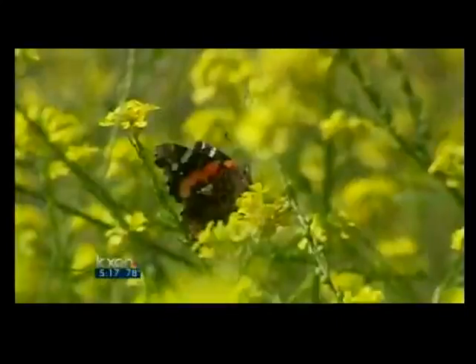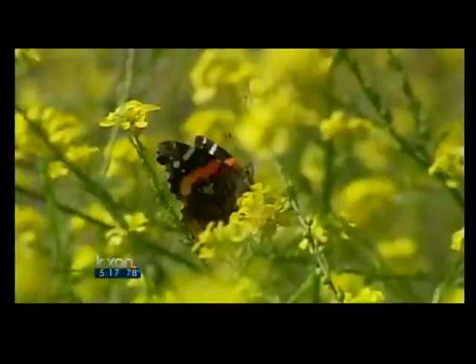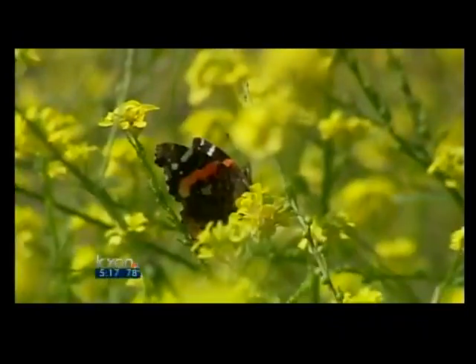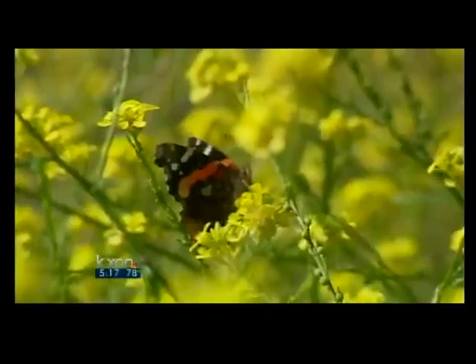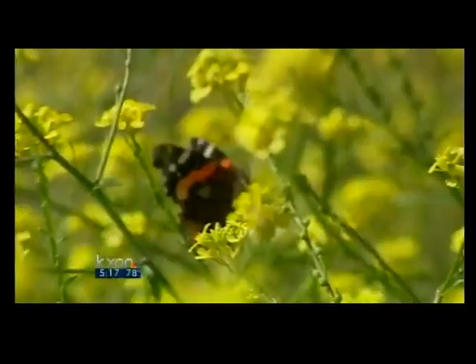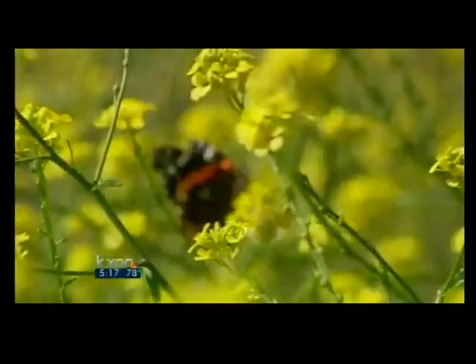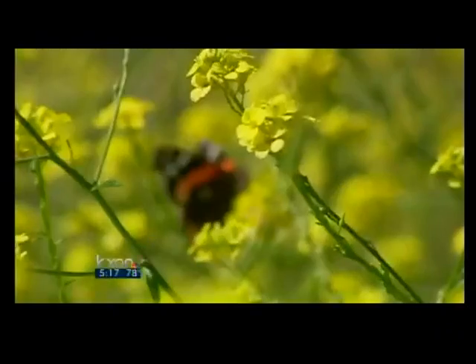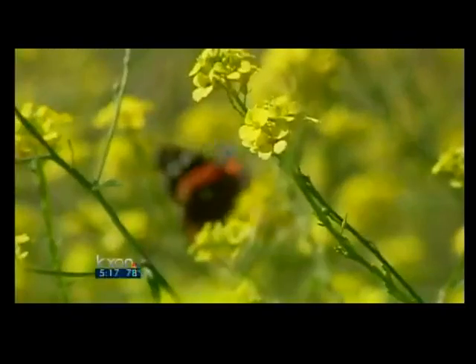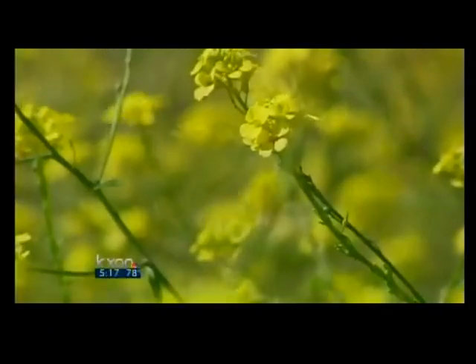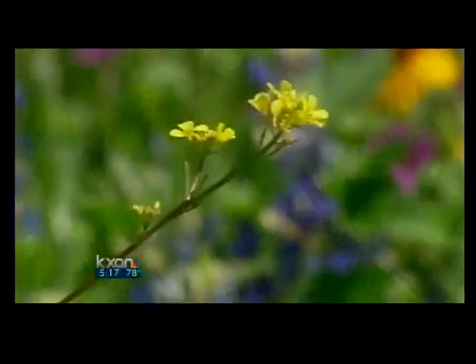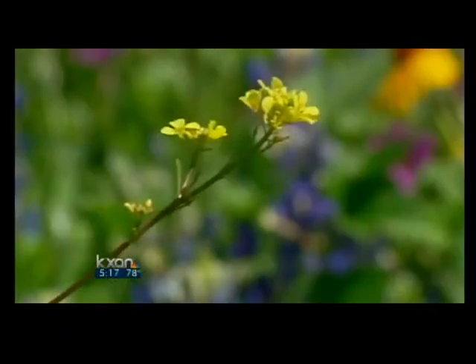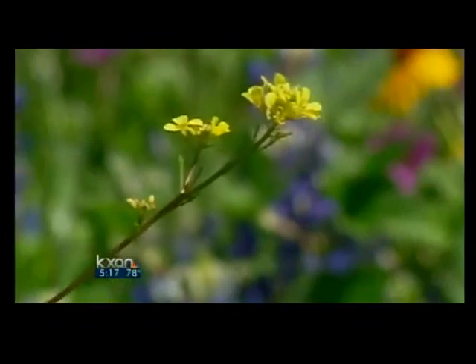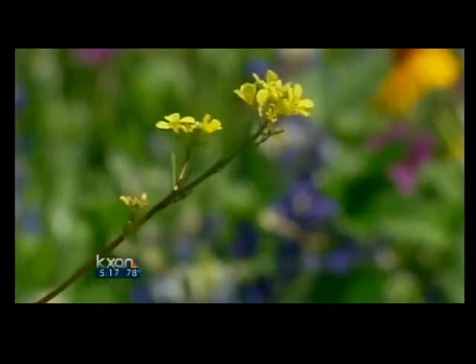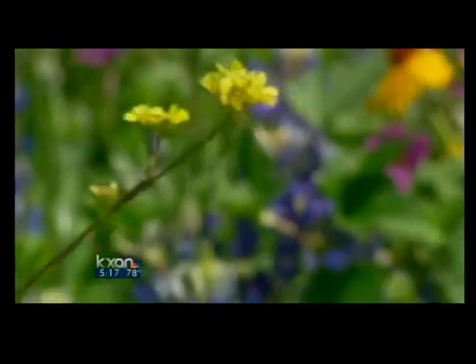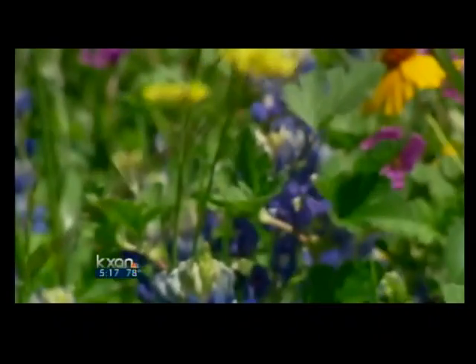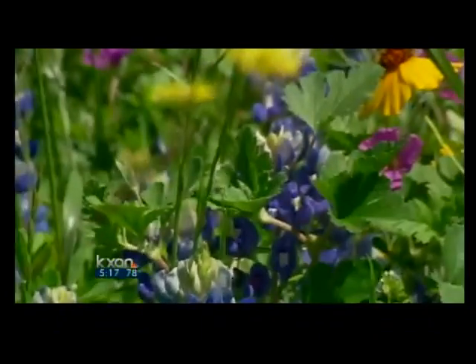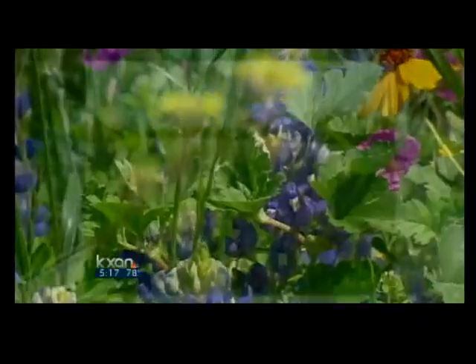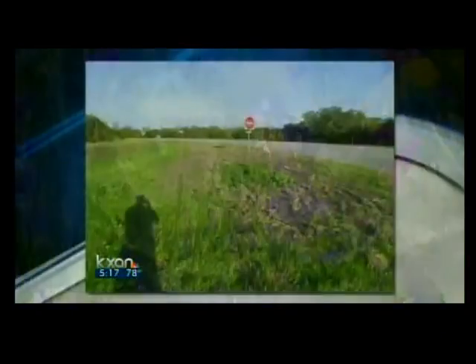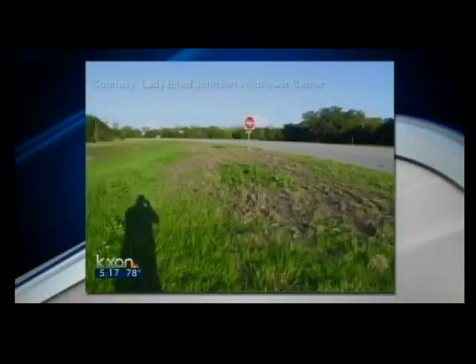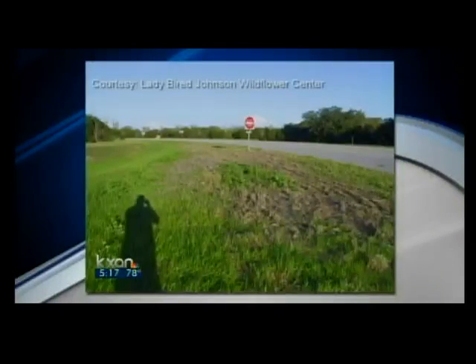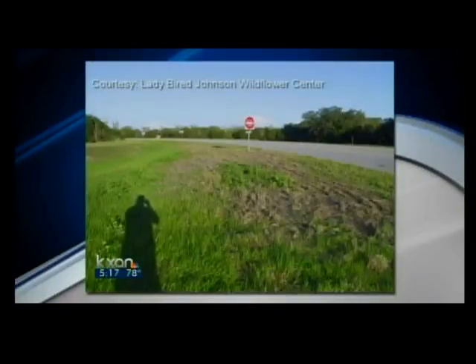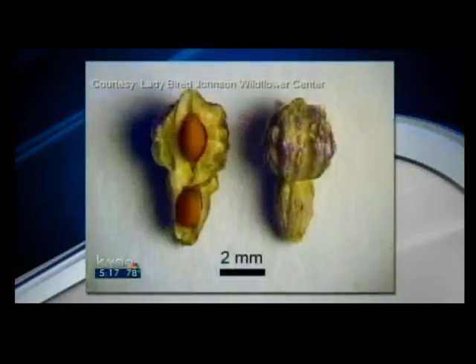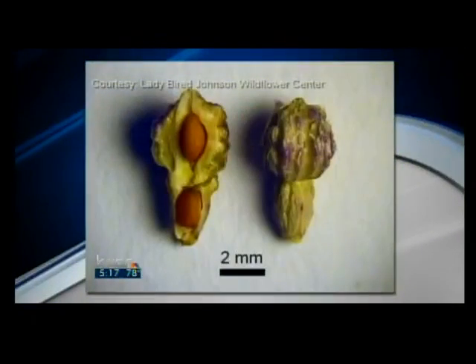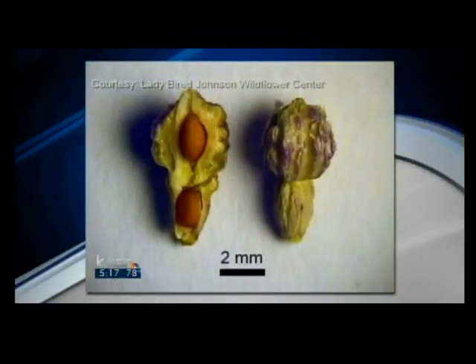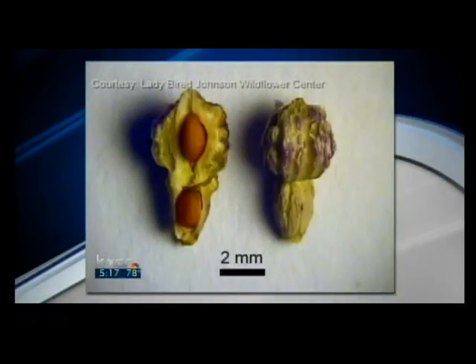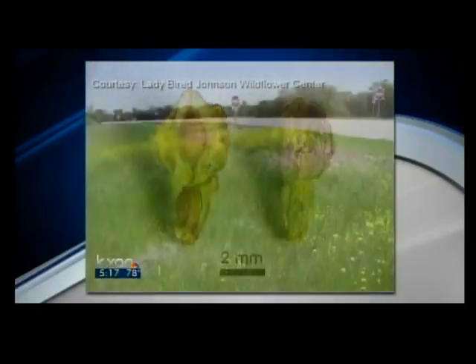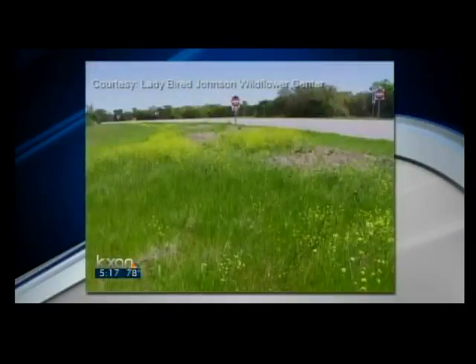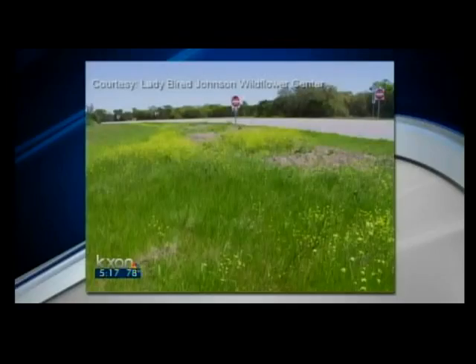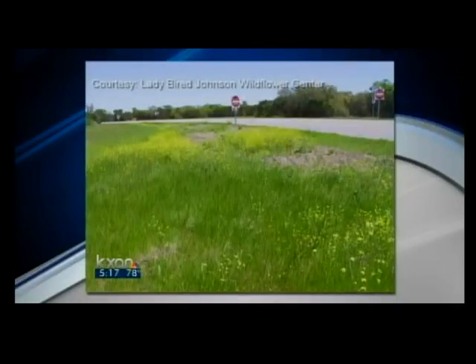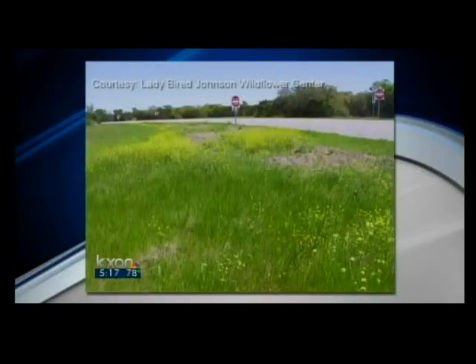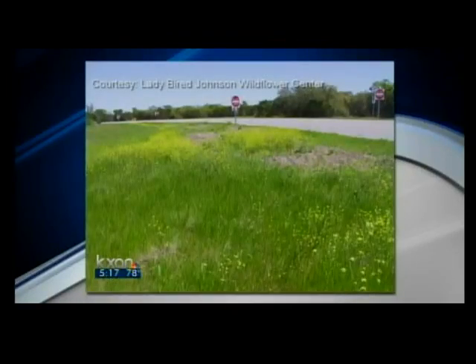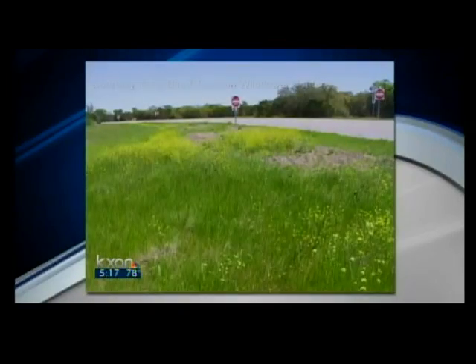Researchers at the Lady Bird Johnson Wildflower Center have been keeping up with experimental herbicide applications. What they found is that while the treatment does kill the plants, seeds in the ground re-sprout, and the infestation comes back stronger than ever.